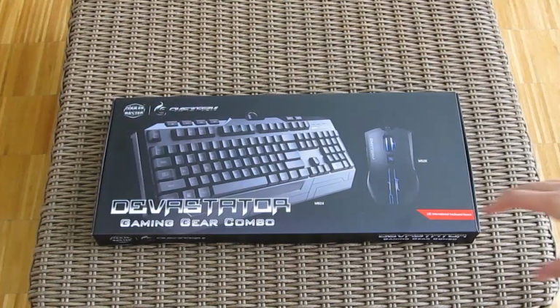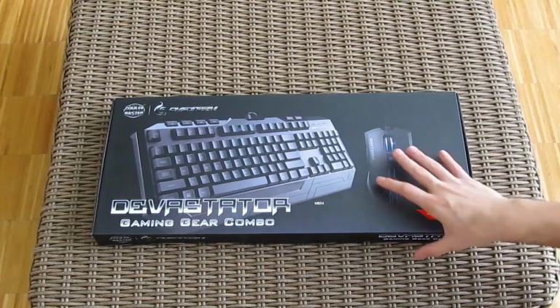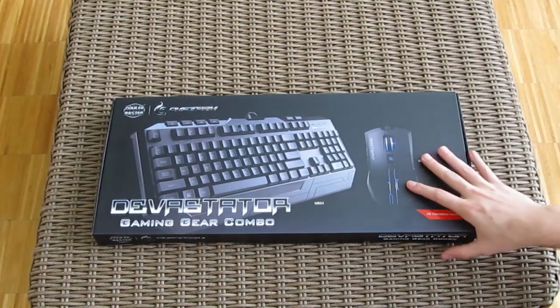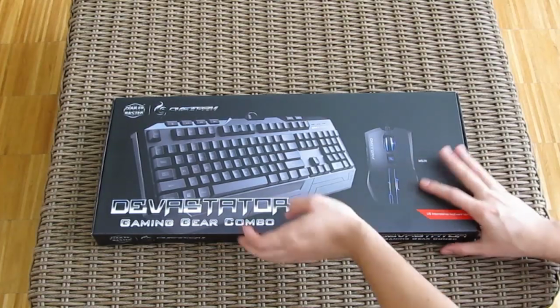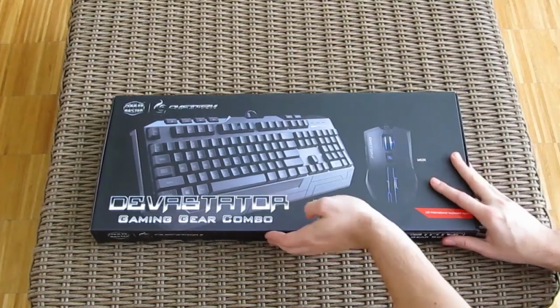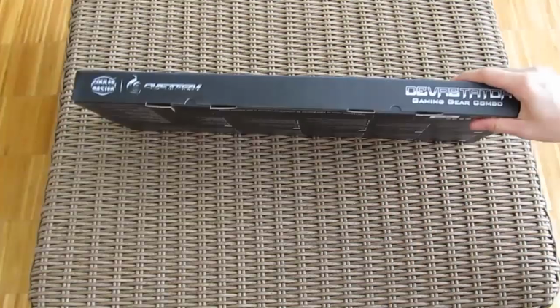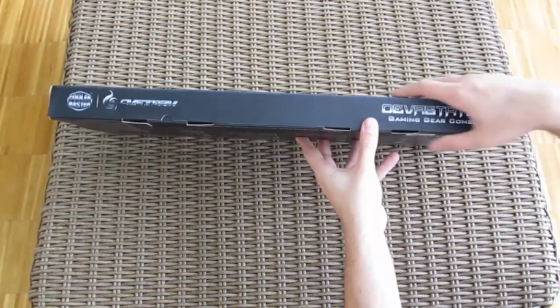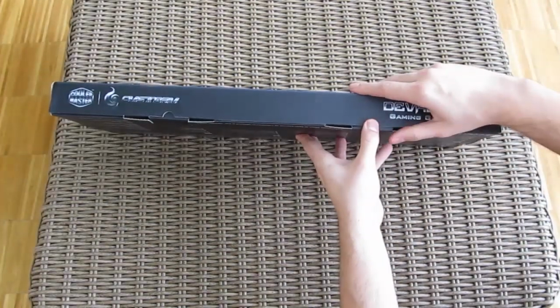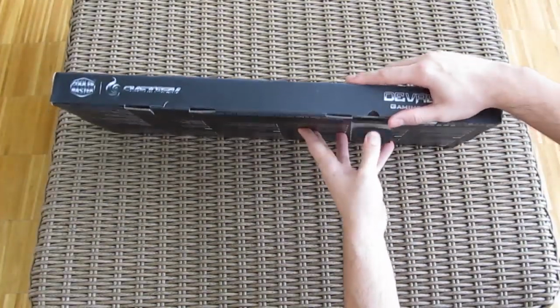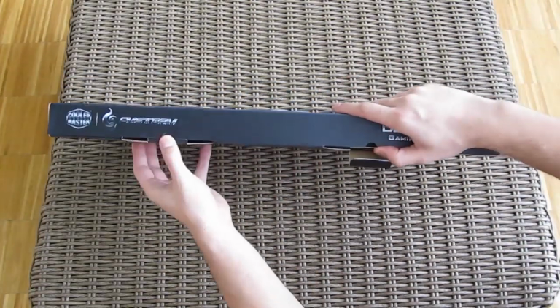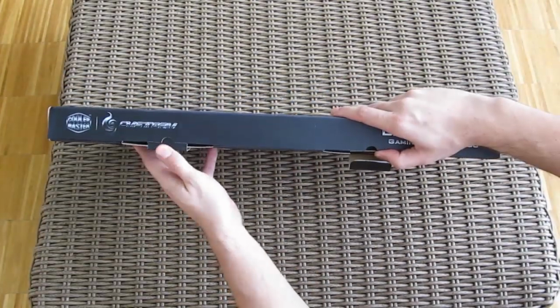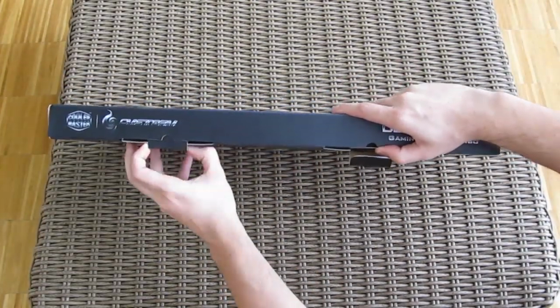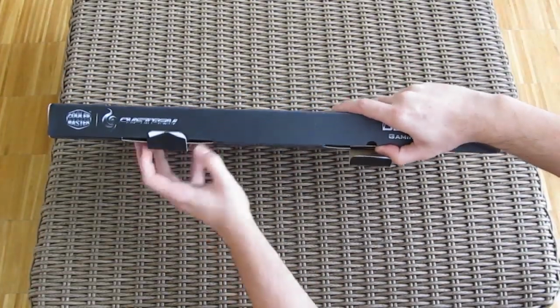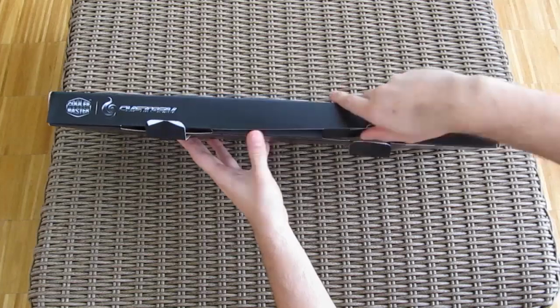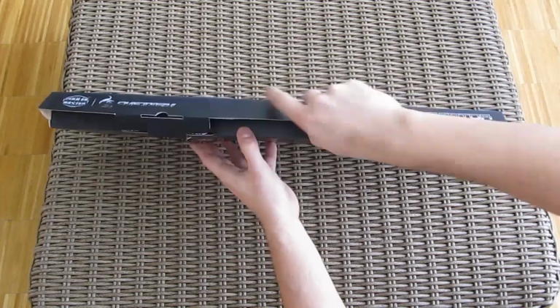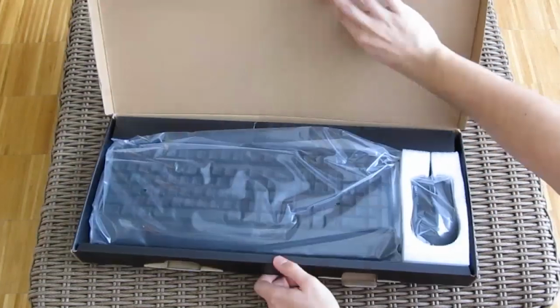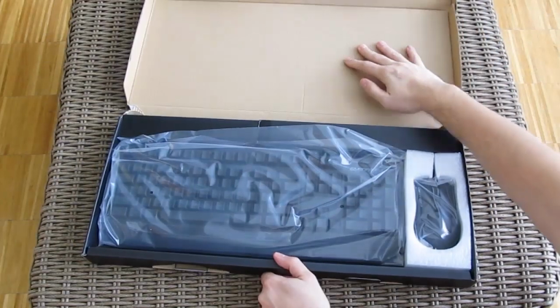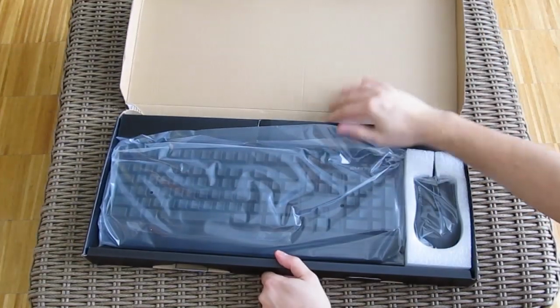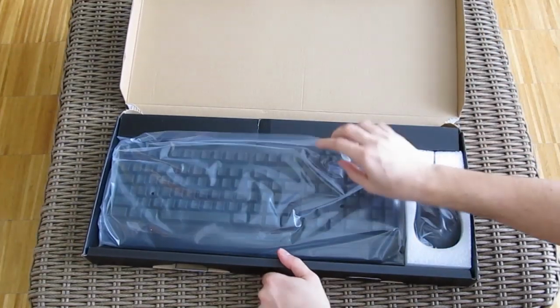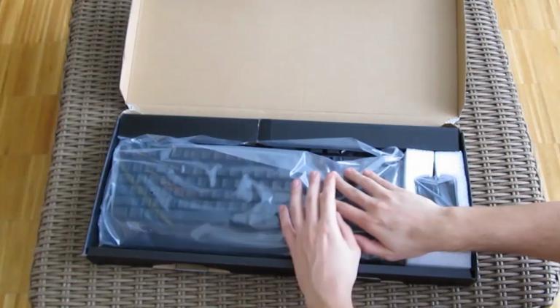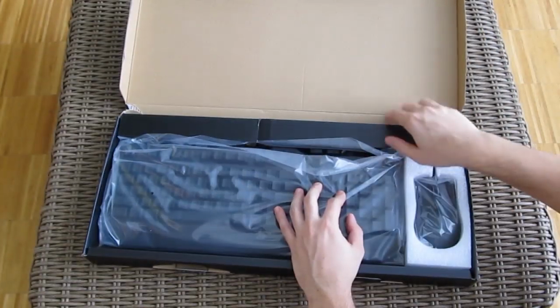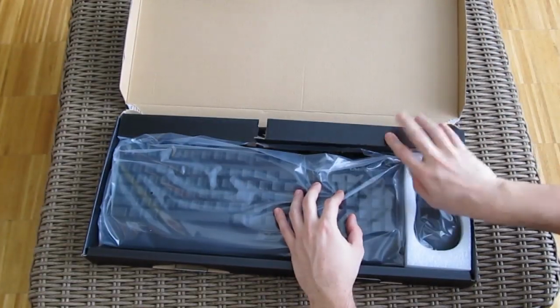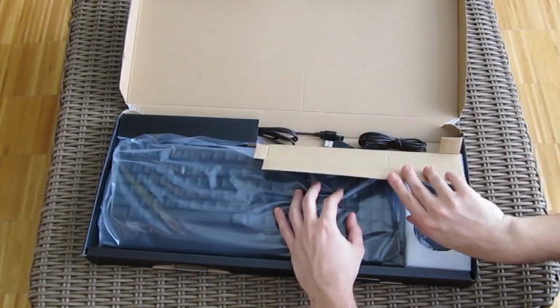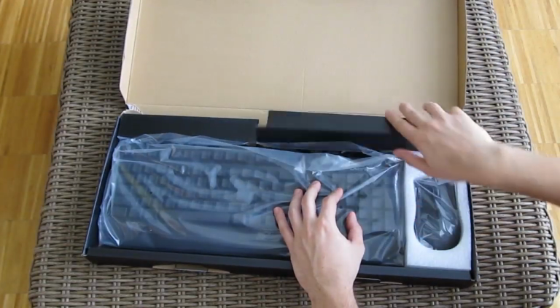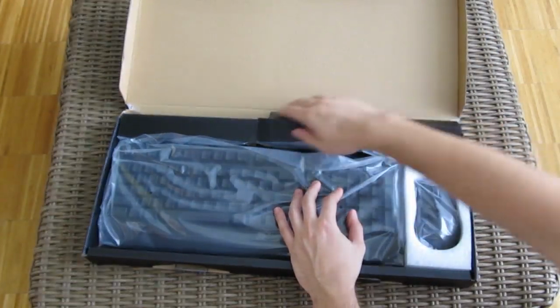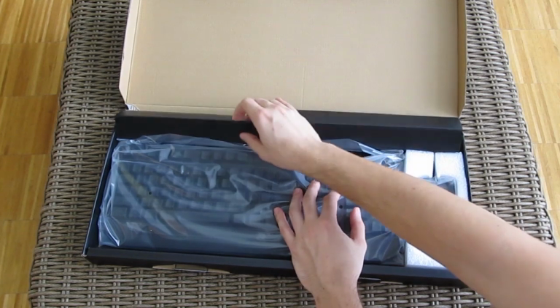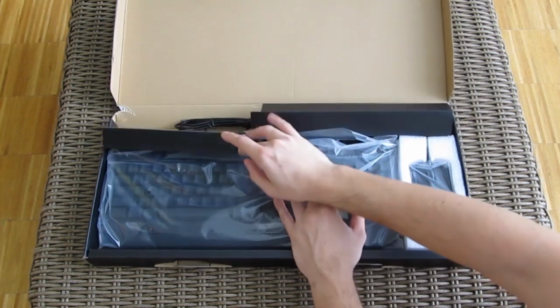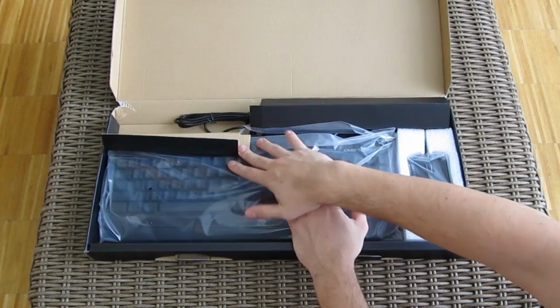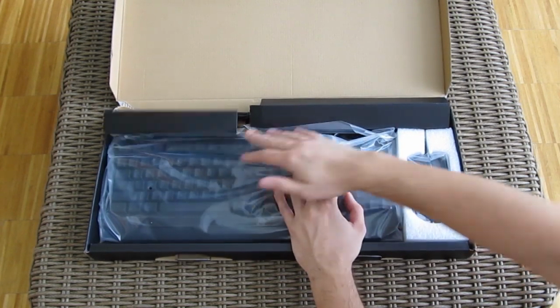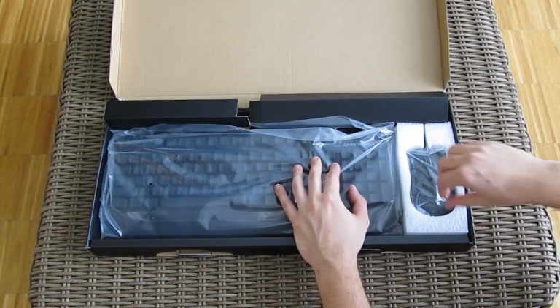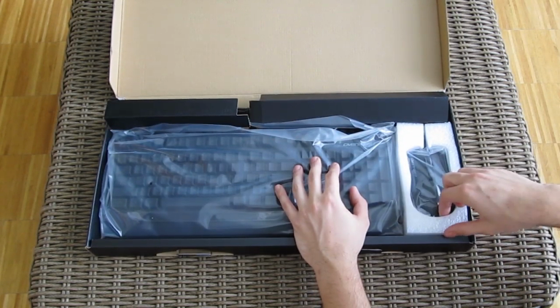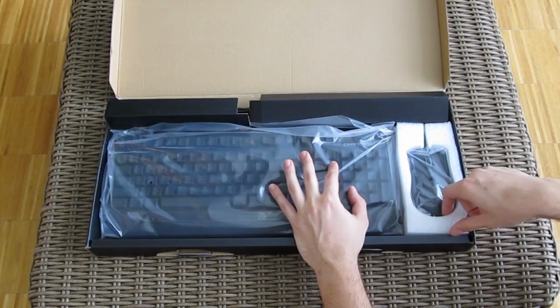Let's unbox this package. Right upon opening the box you will see the neatly tucked away mouse on the right side and the keyboard on the left.